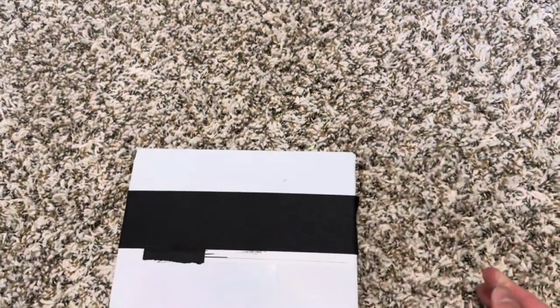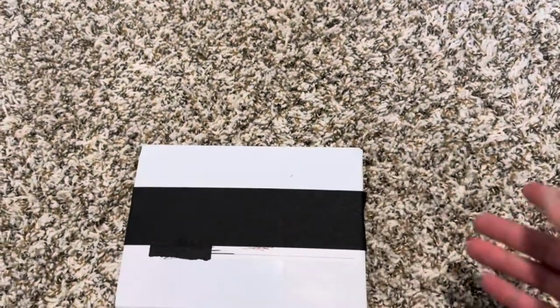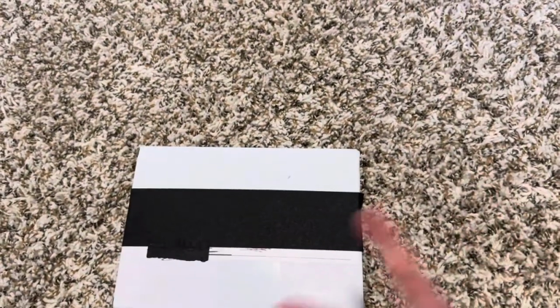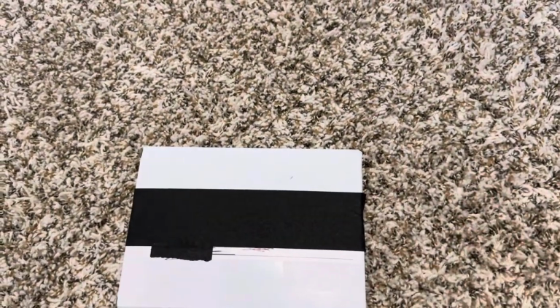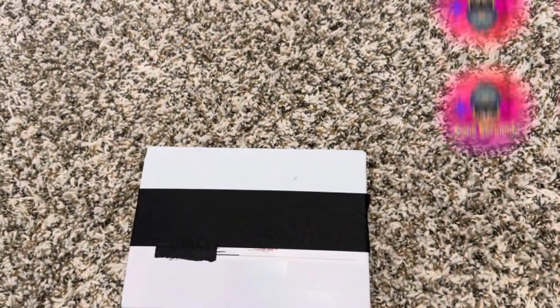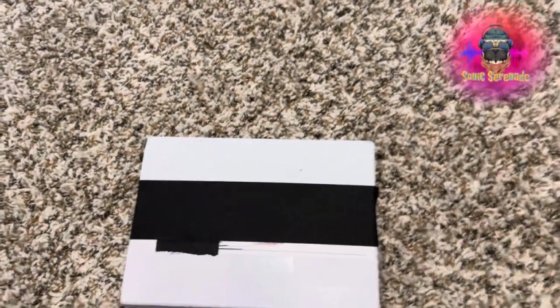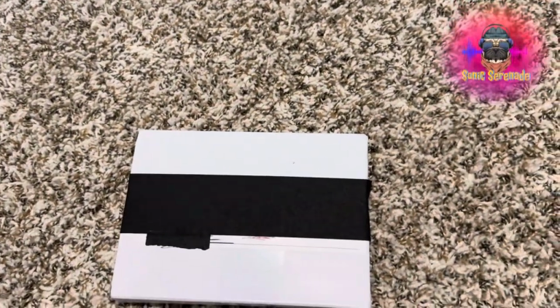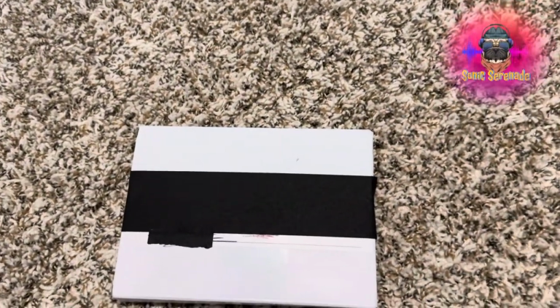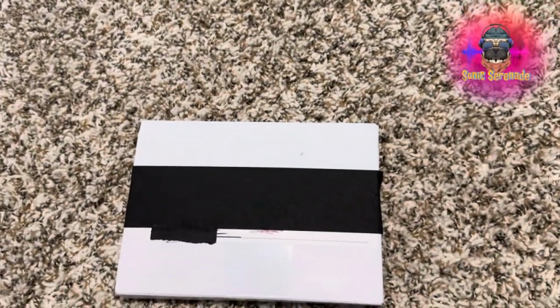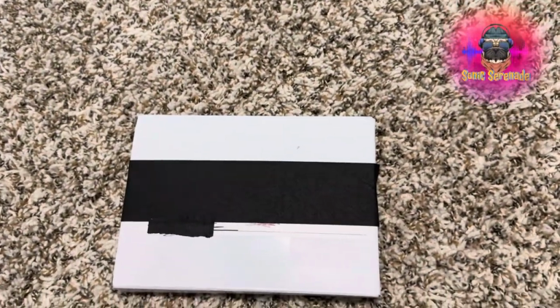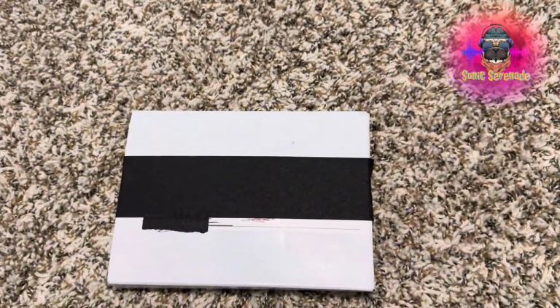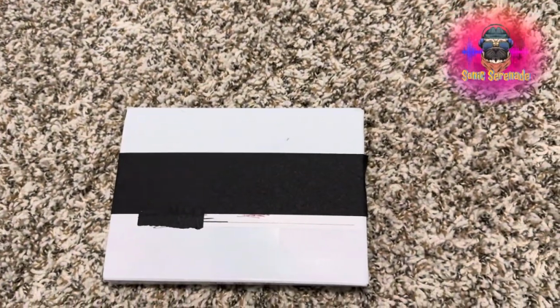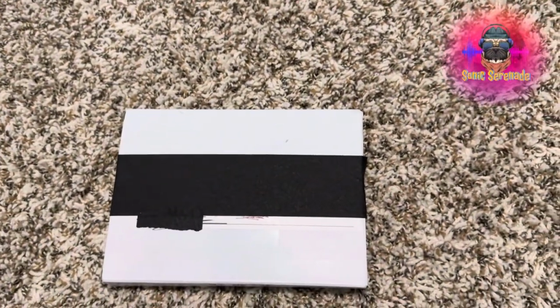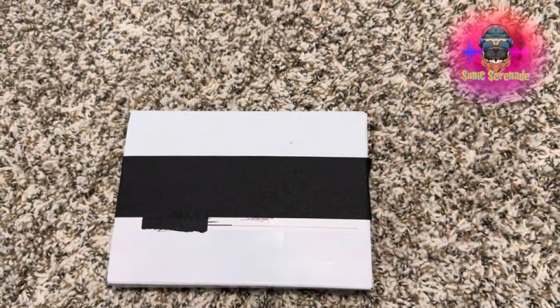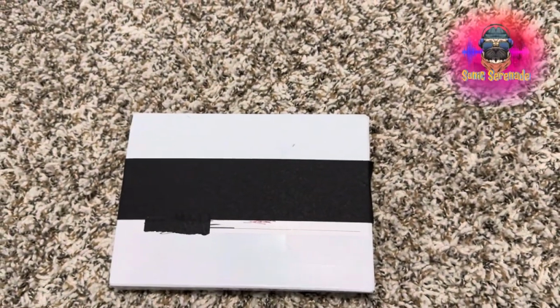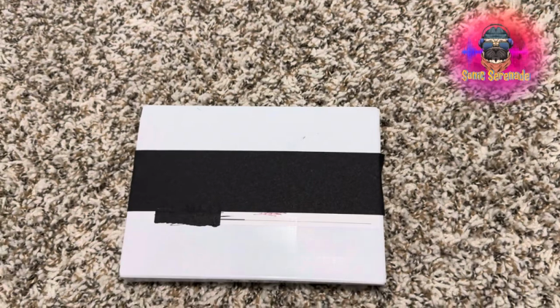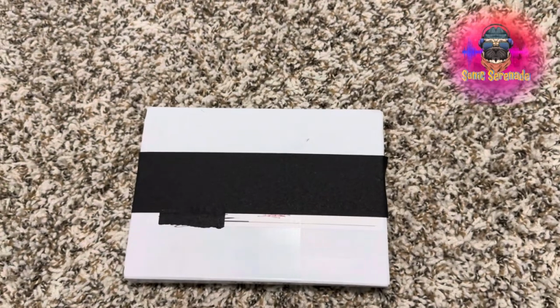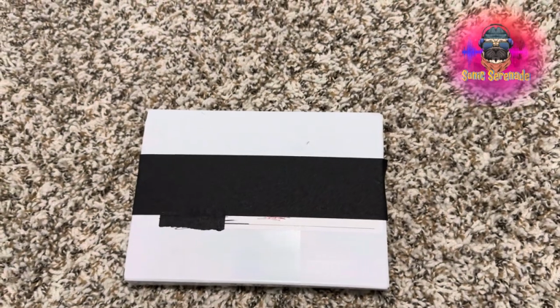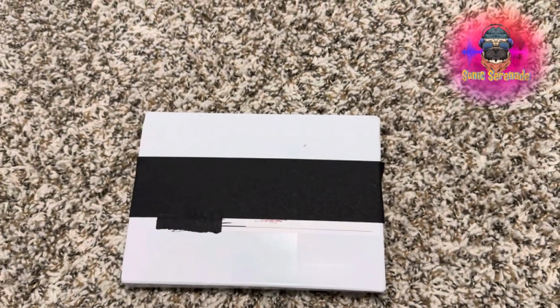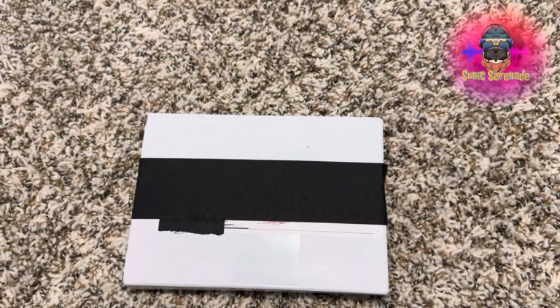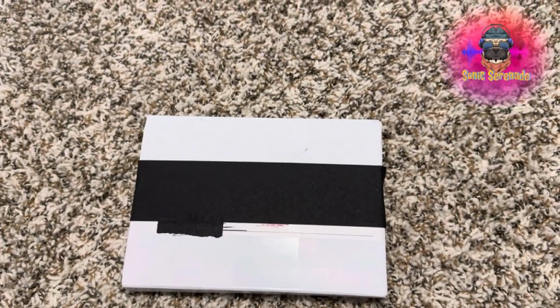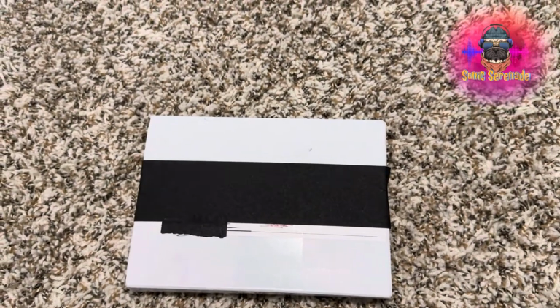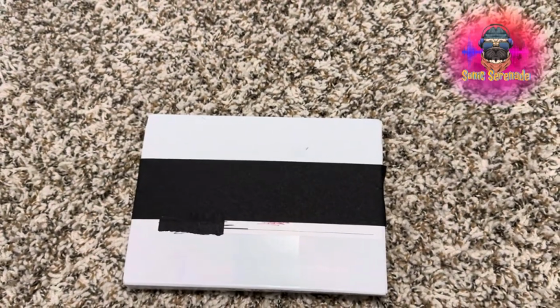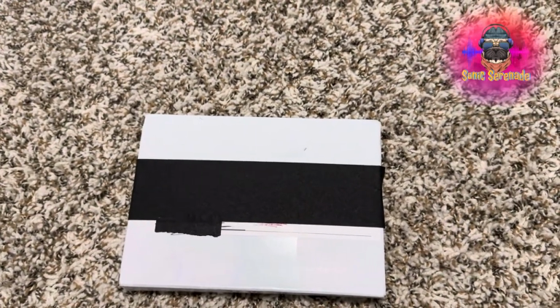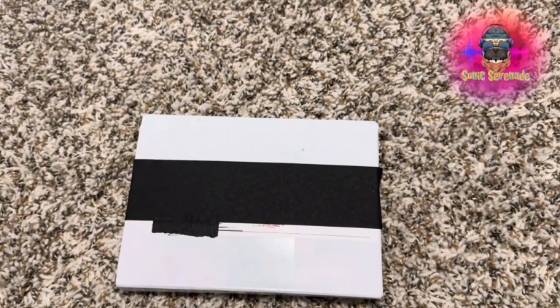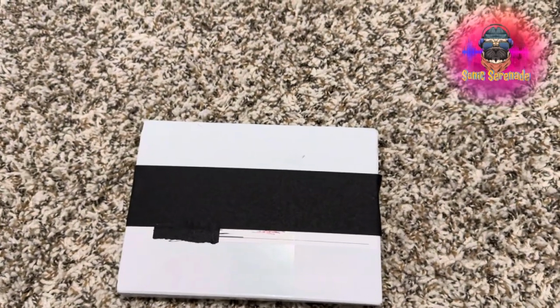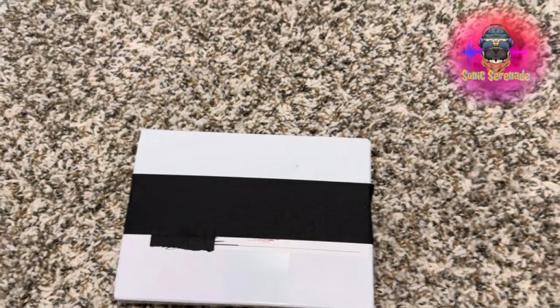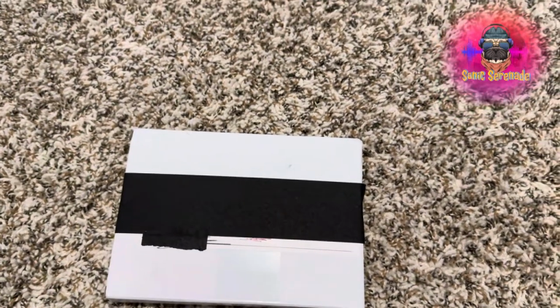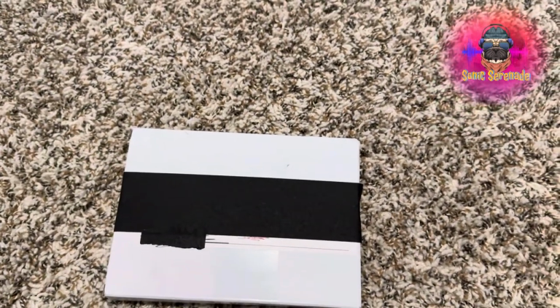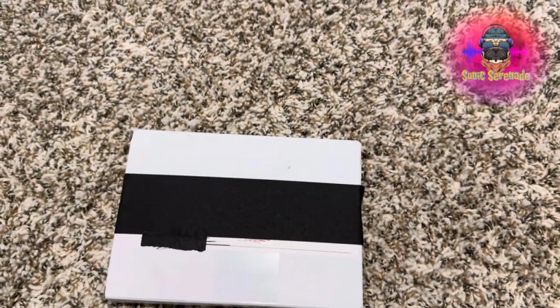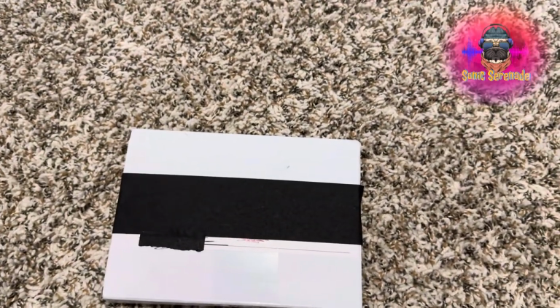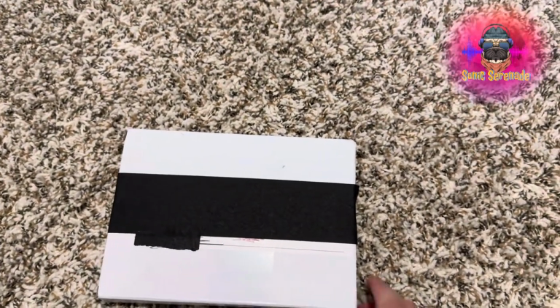Today on Sonic Serenade, I'll be unboxing and going over the iPod photo. Let's get unboxing.